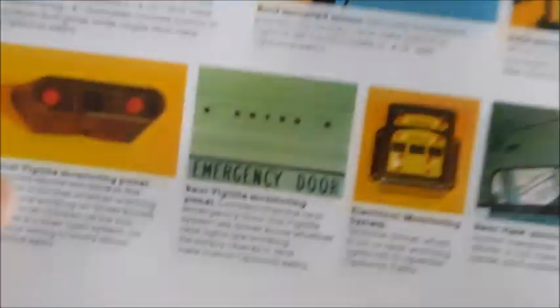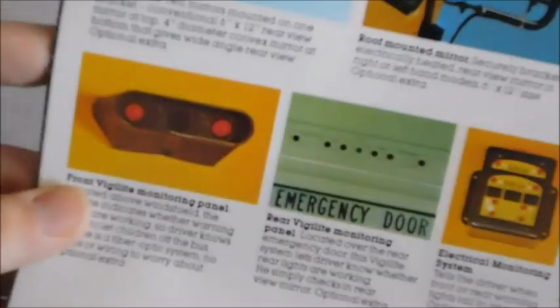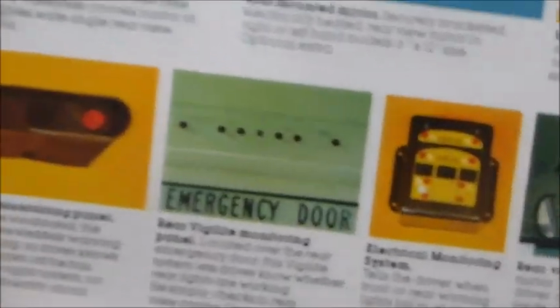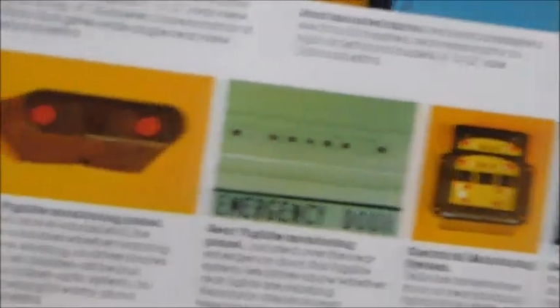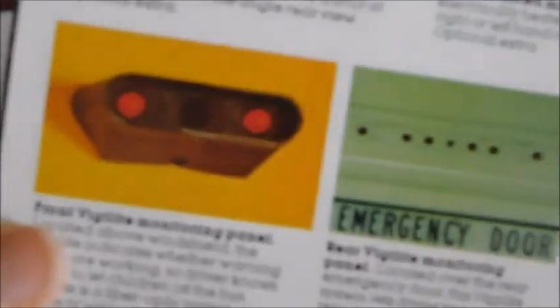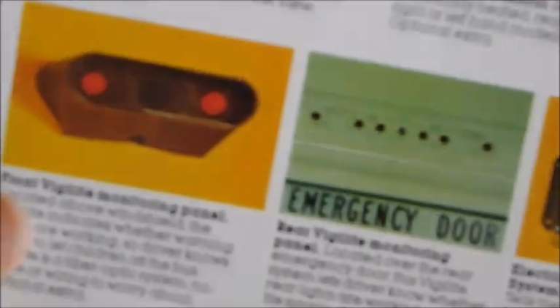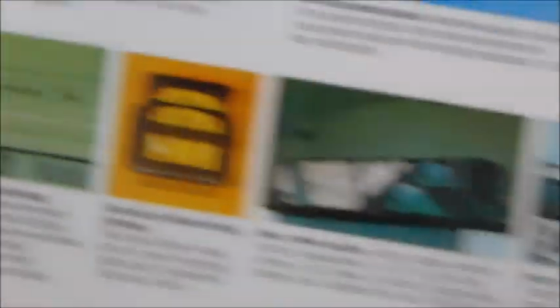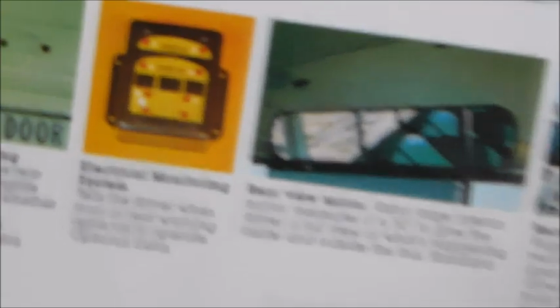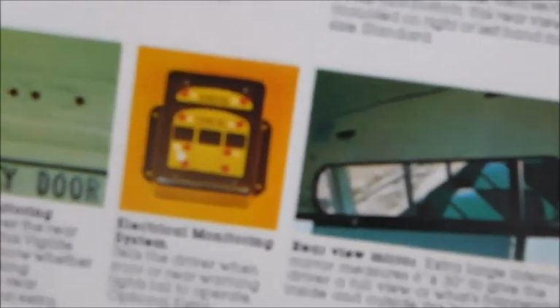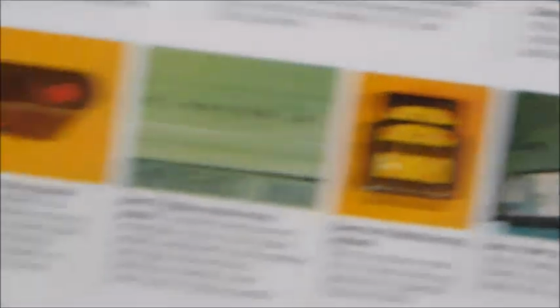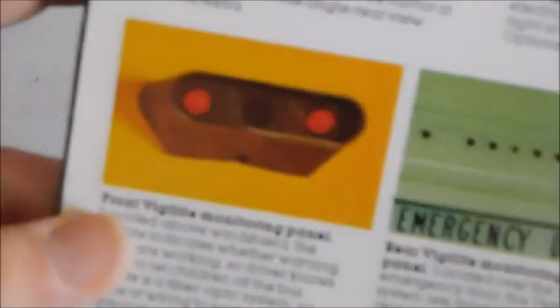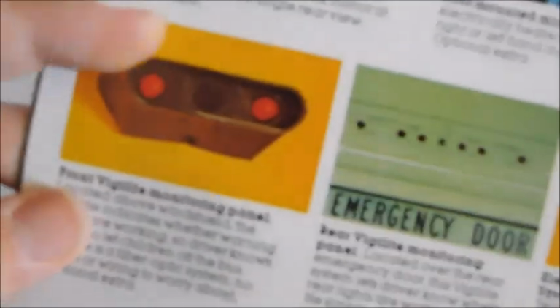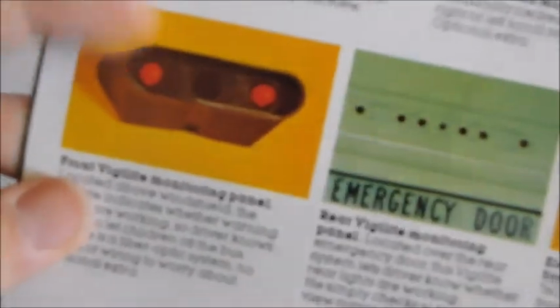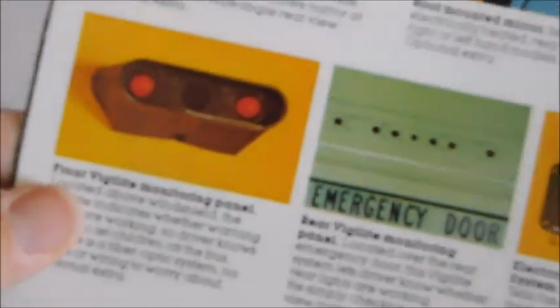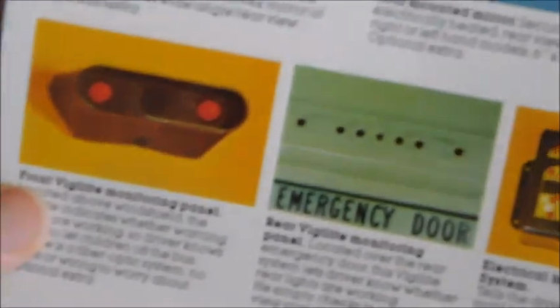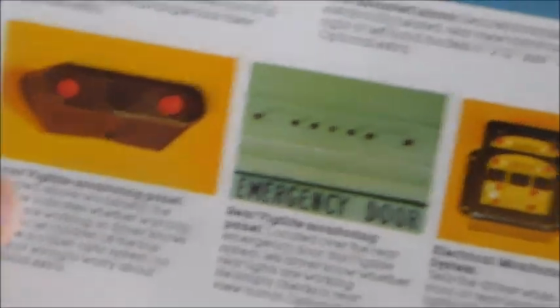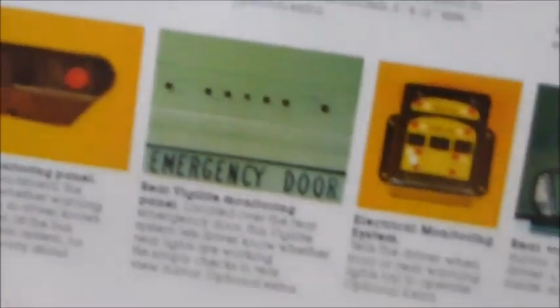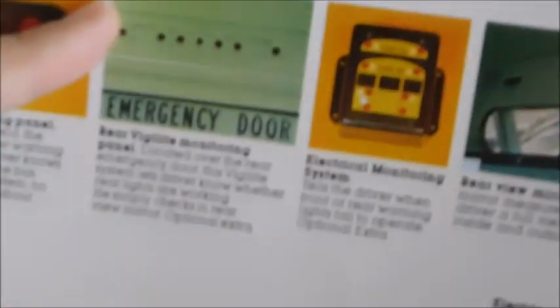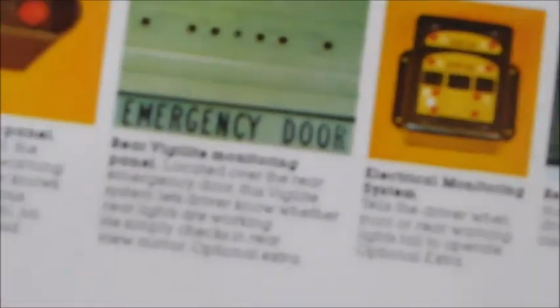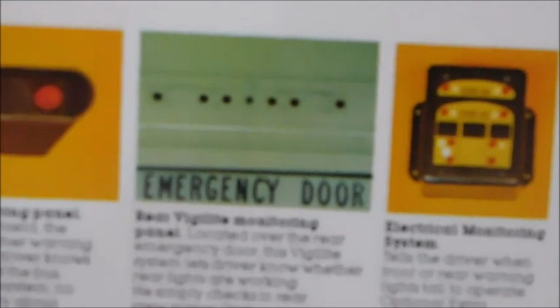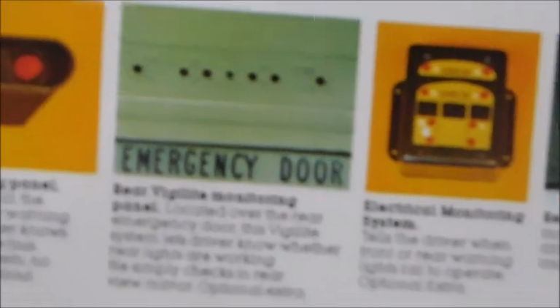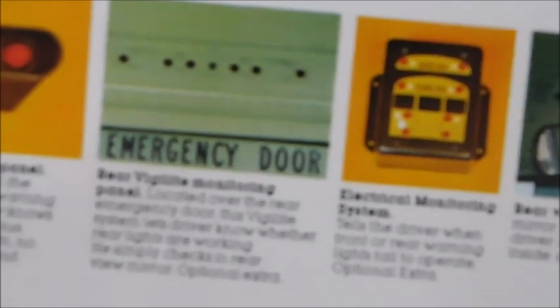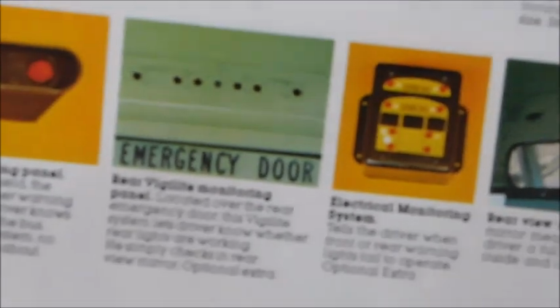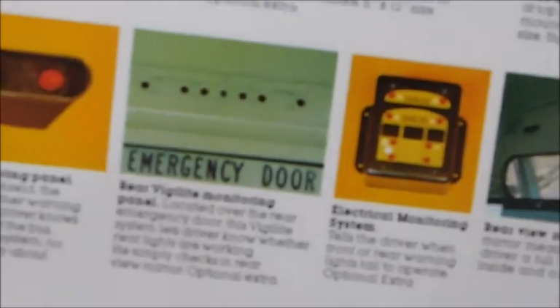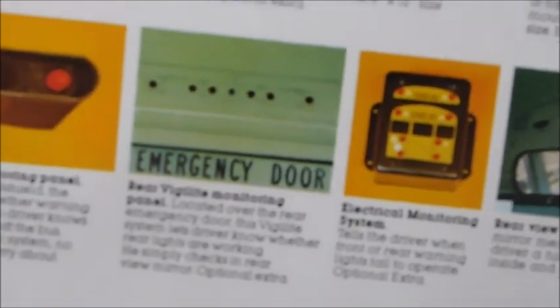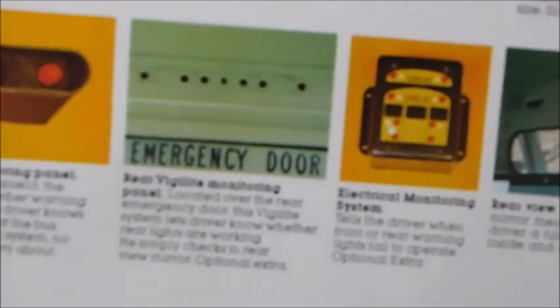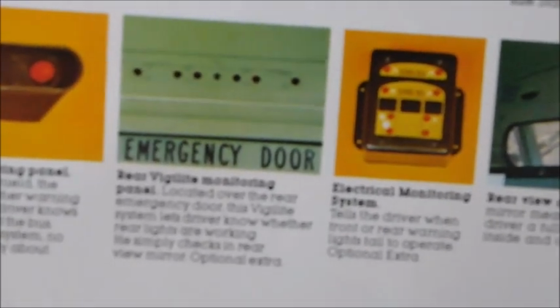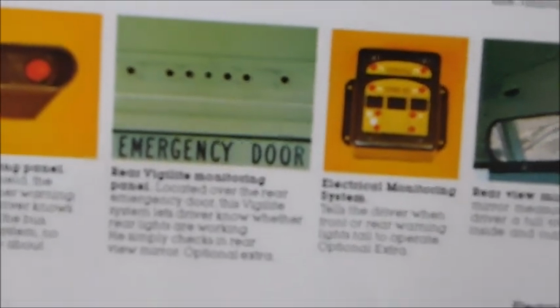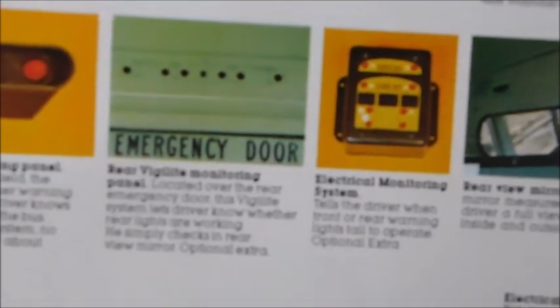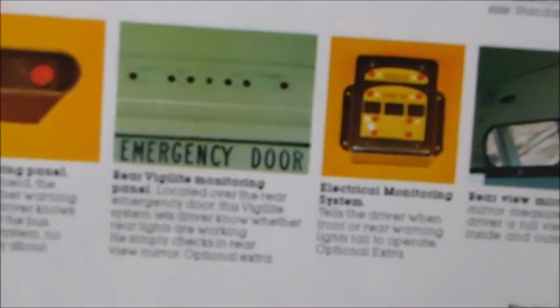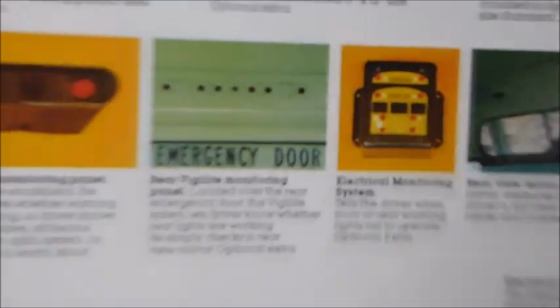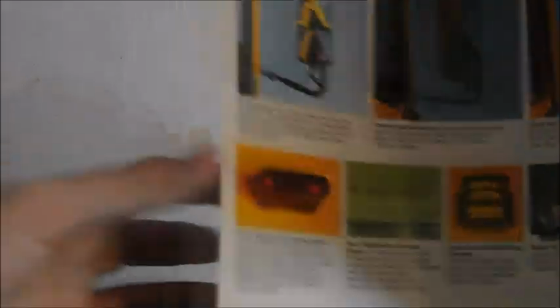This is something I didn't know. I knew they had light monitors and I've seen the front light monitors, but I didn't know there are actually back light monitors that will light up to show the driver that their rear warning lights are working. I did not know that was a feature.